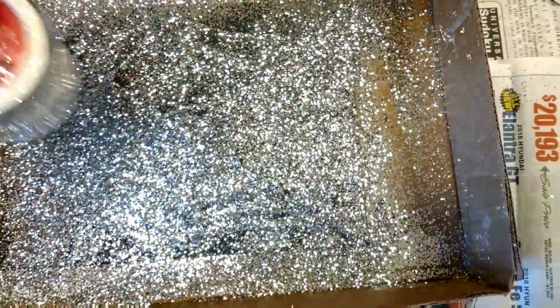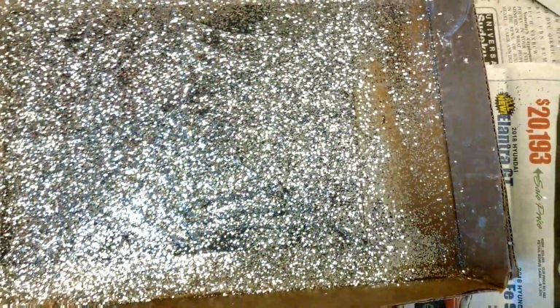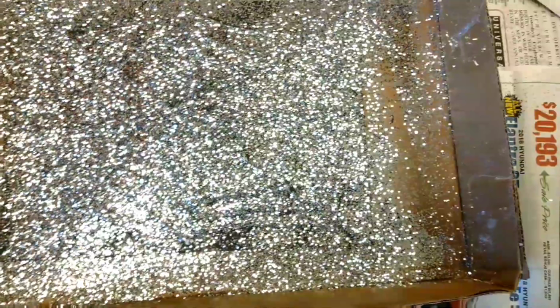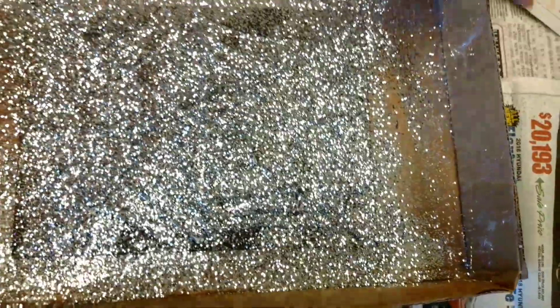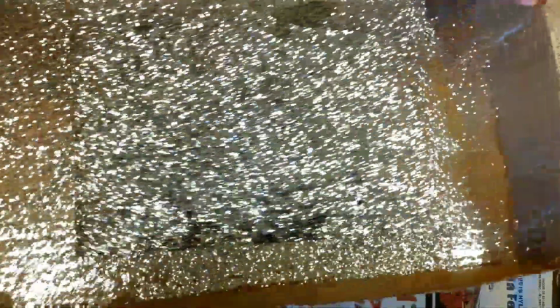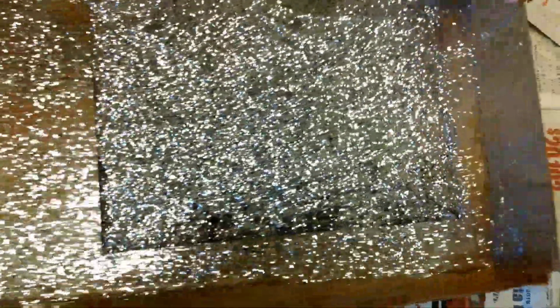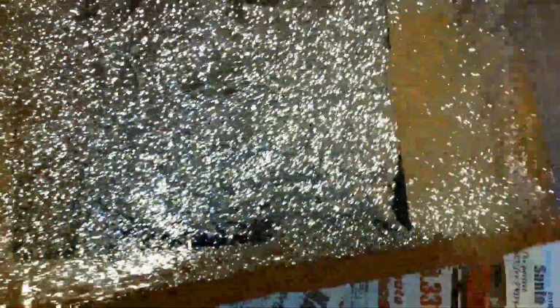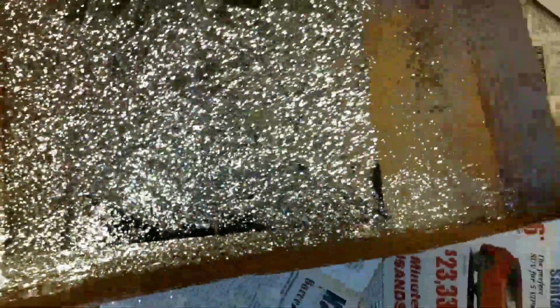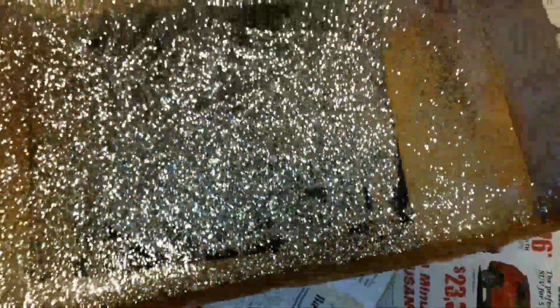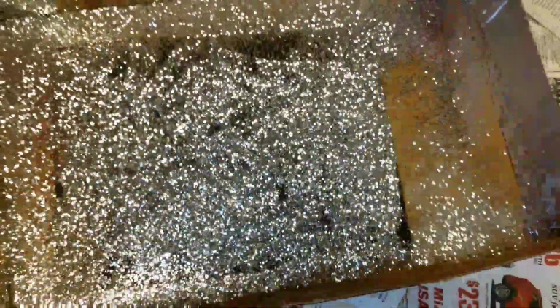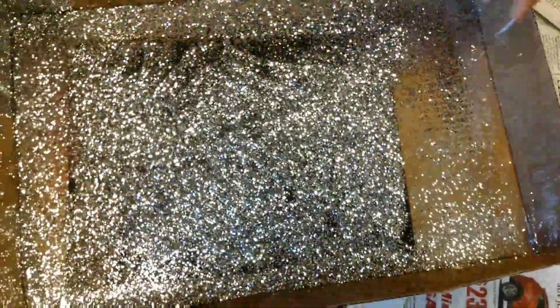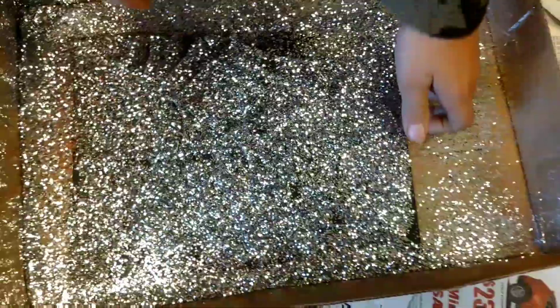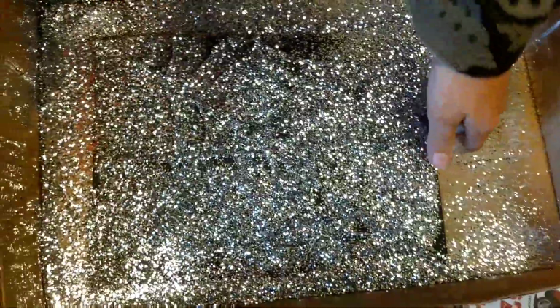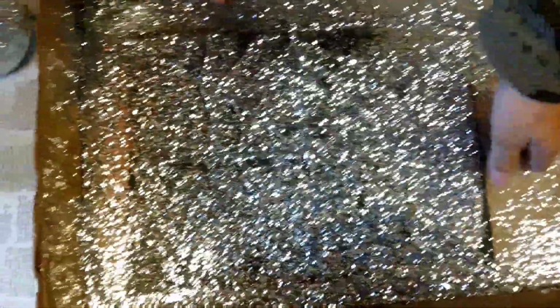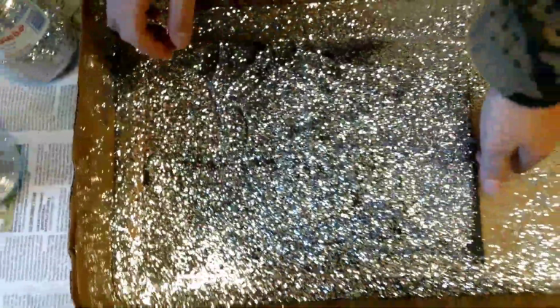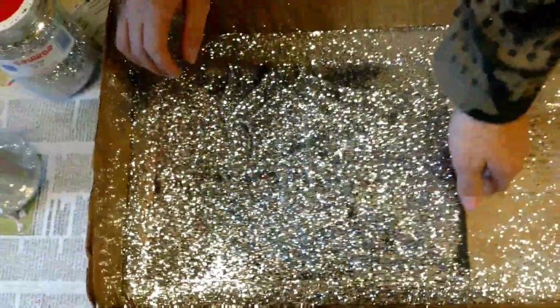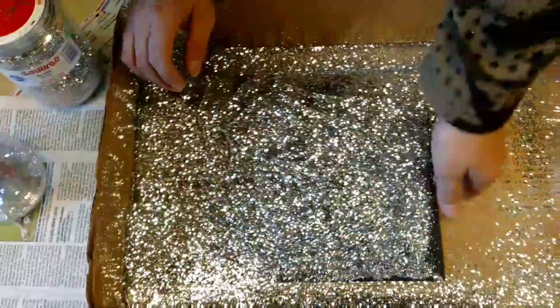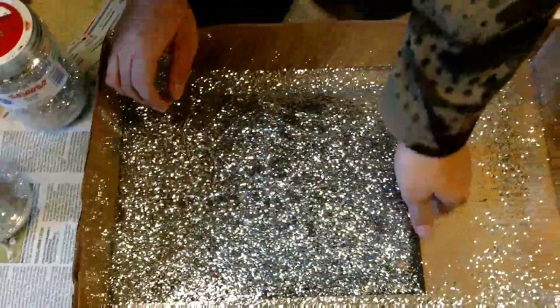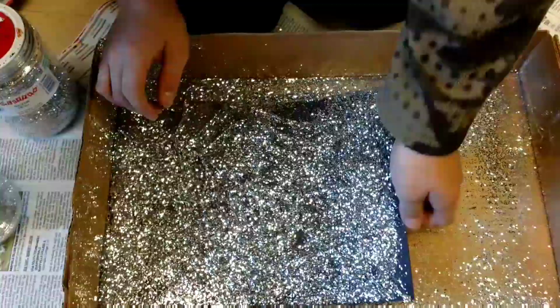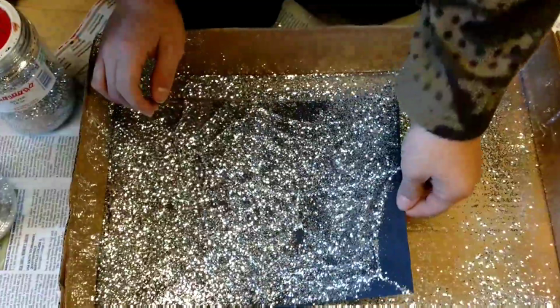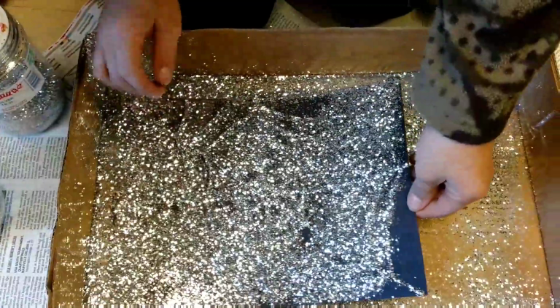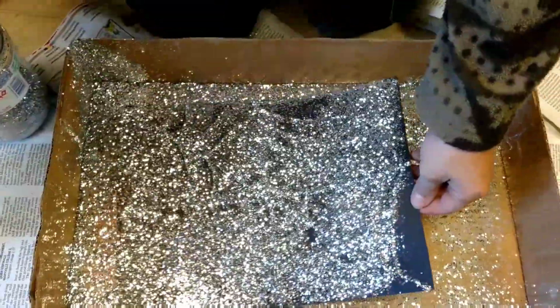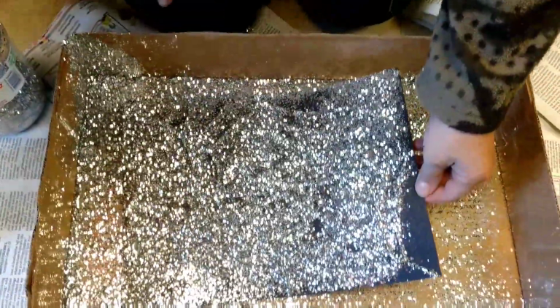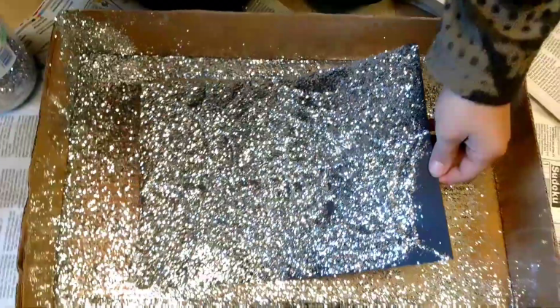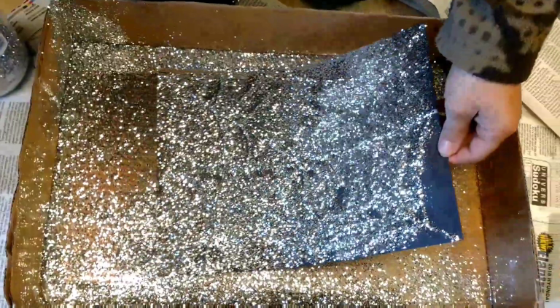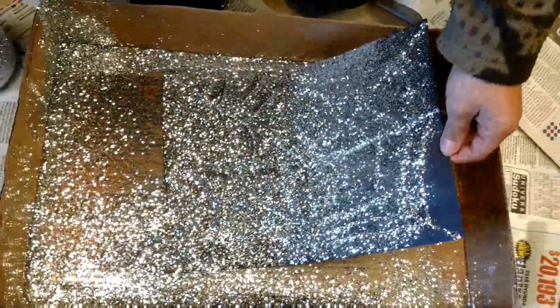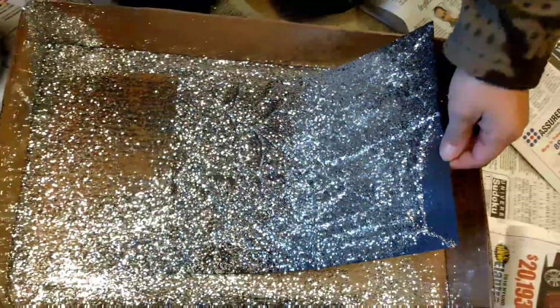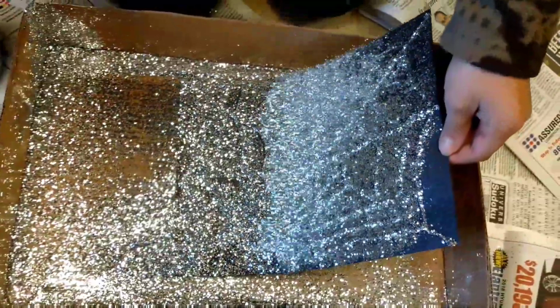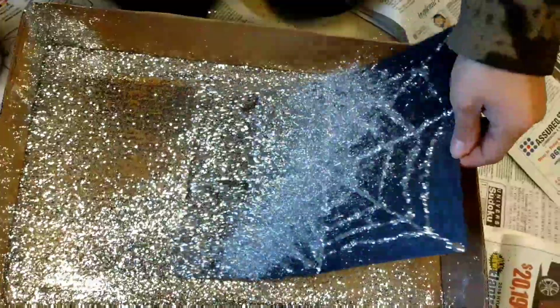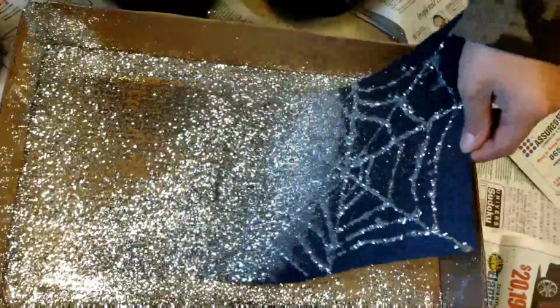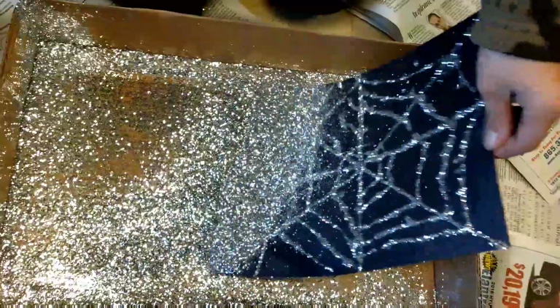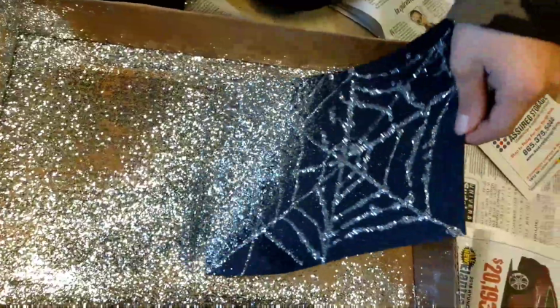Perfect. Alright, get ready for the reveal. Don't shuffle it around too much. Okay, you're going to lift it up. When you shake it, shake it in the box, okay? Can you hold that? Just jostle it off of there. Good.